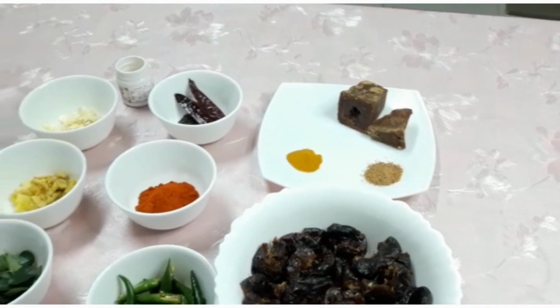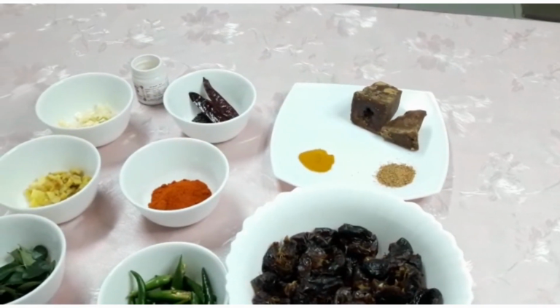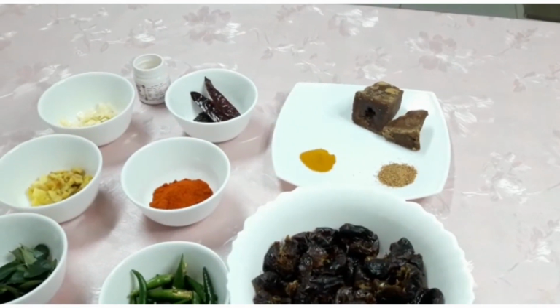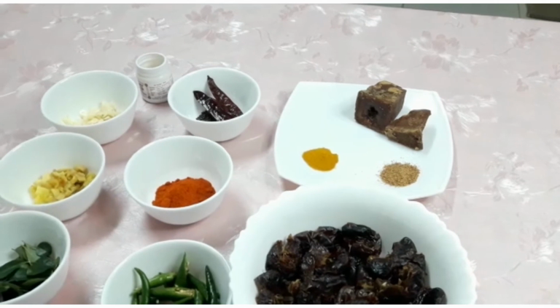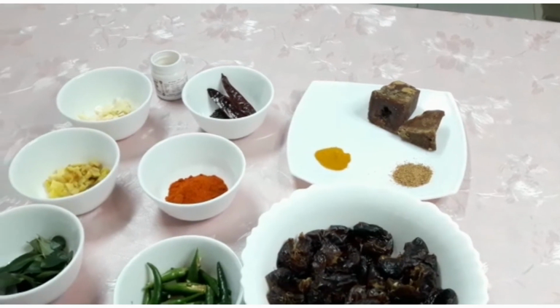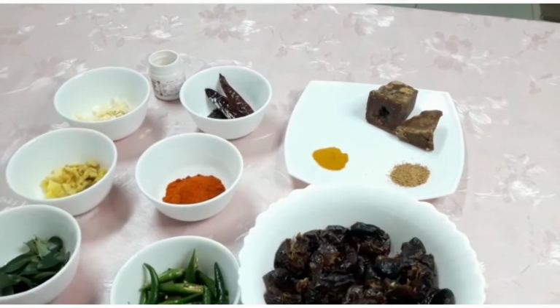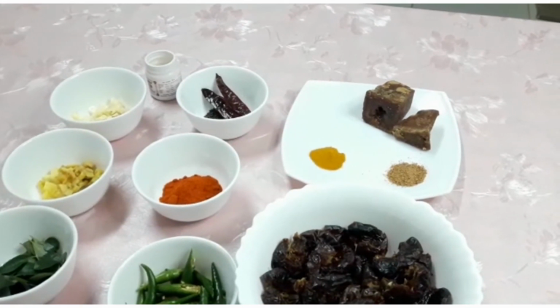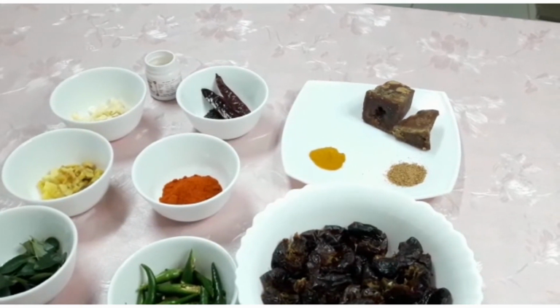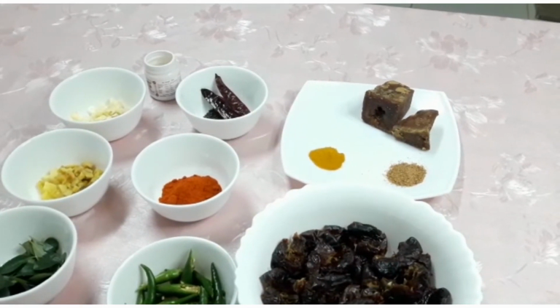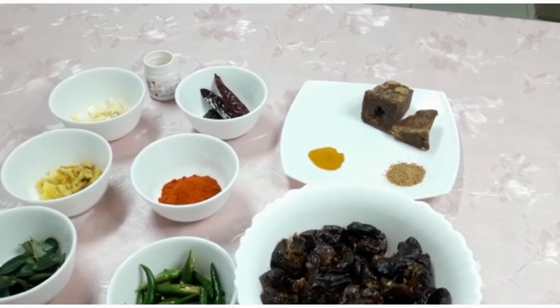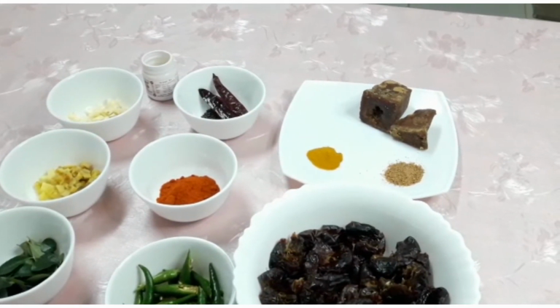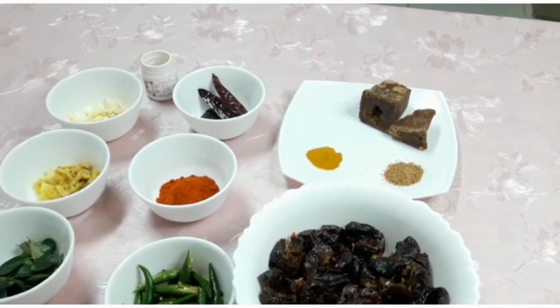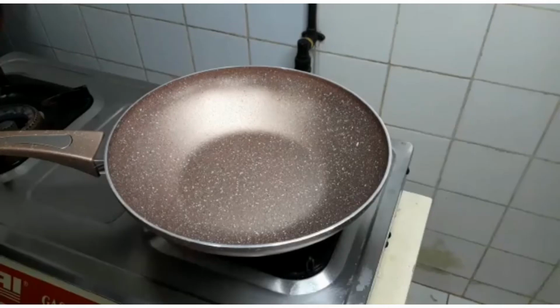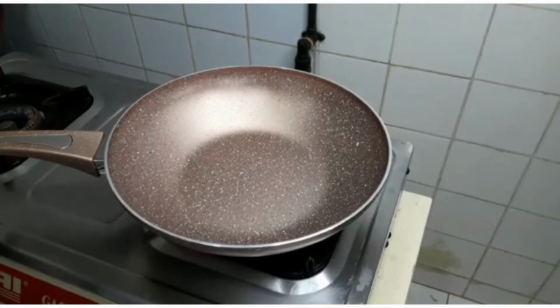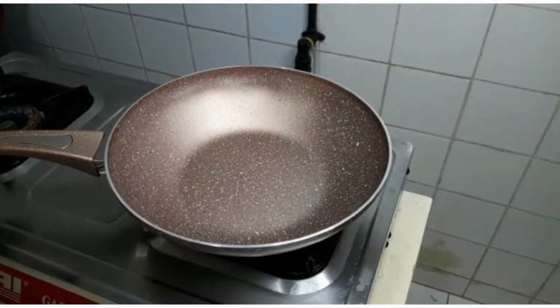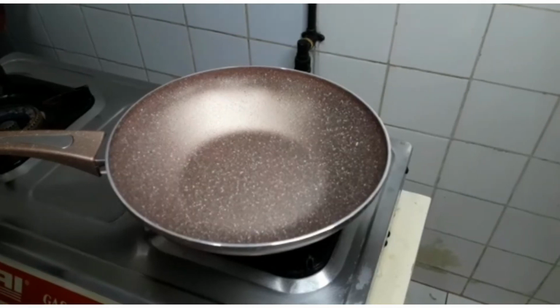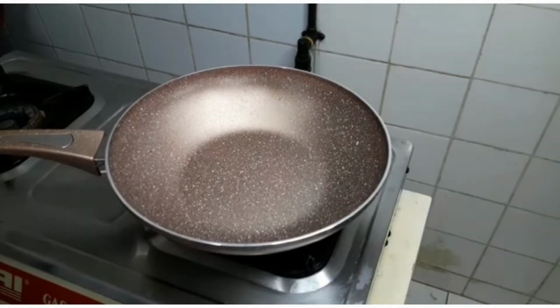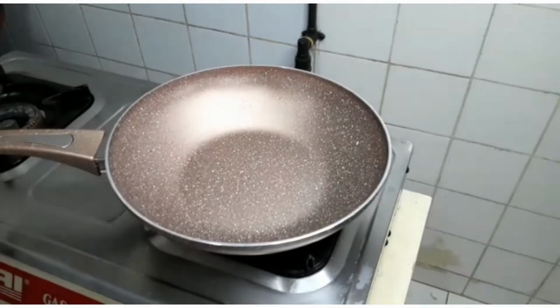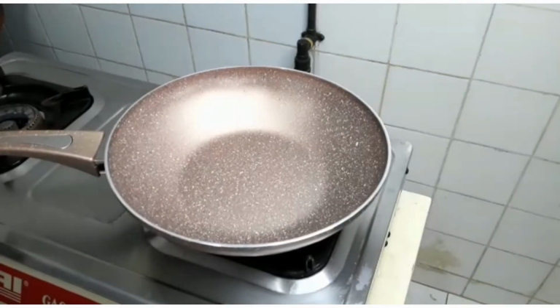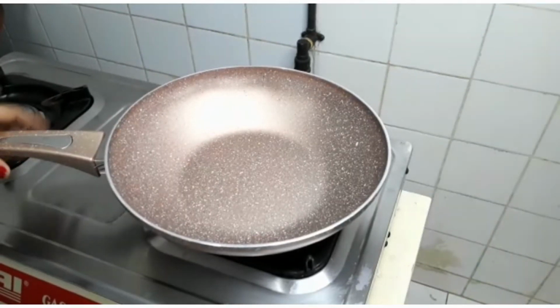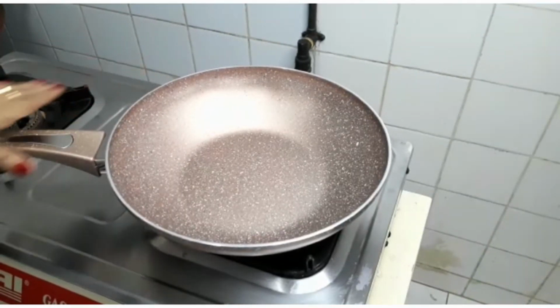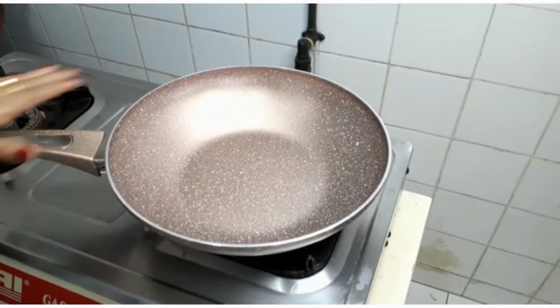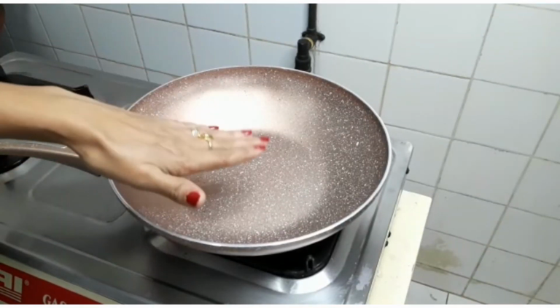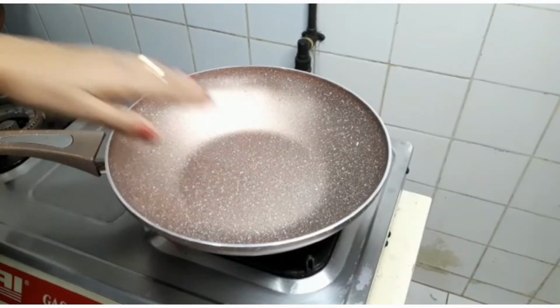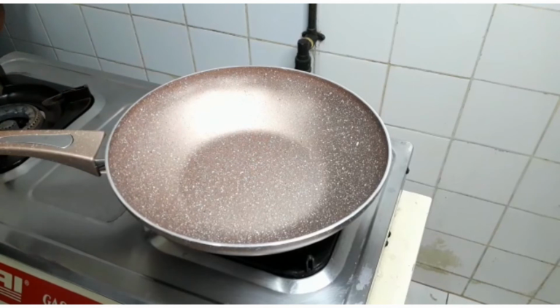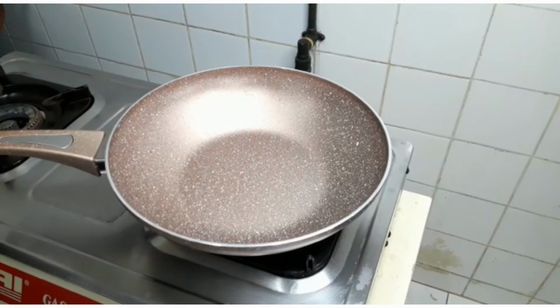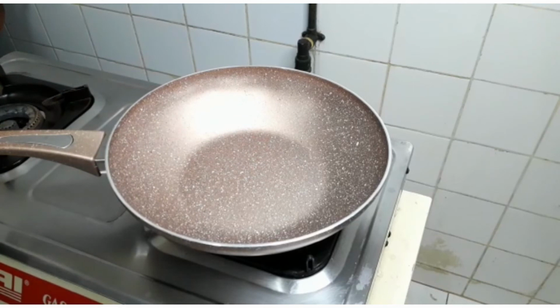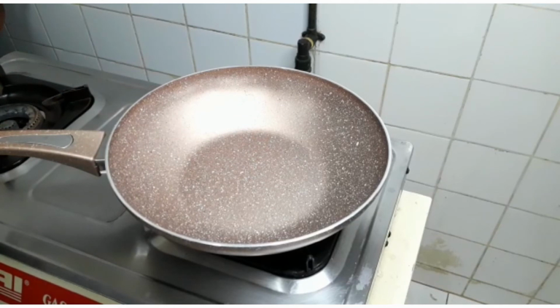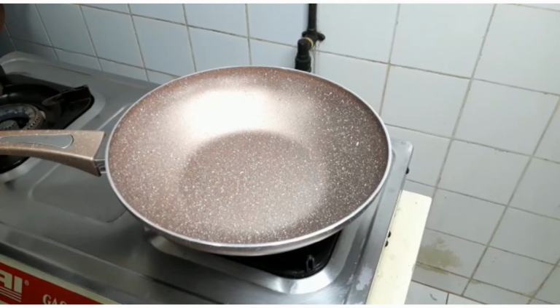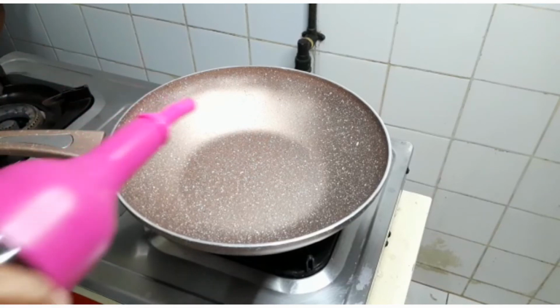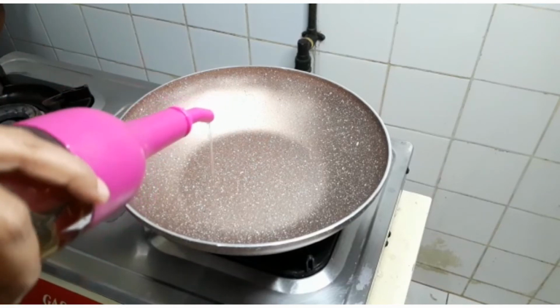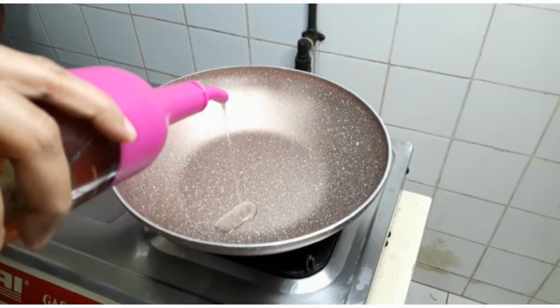Add a little bit of salt to the oil. Now we are ready. We will put a spoon in the pan.